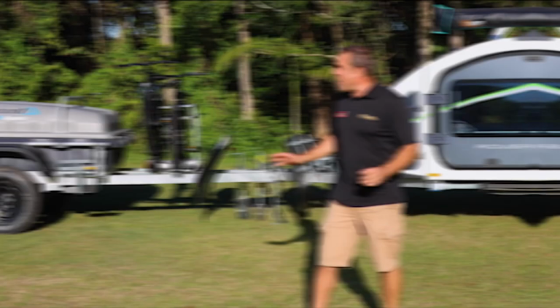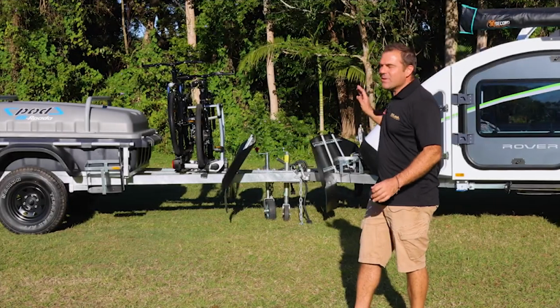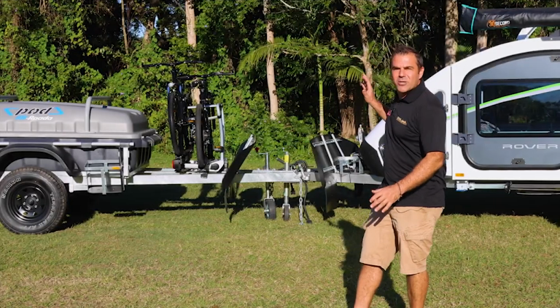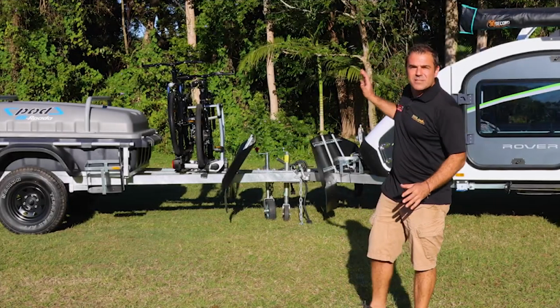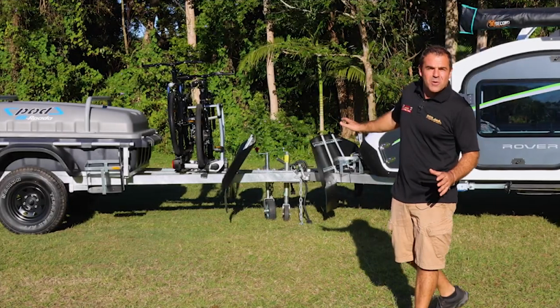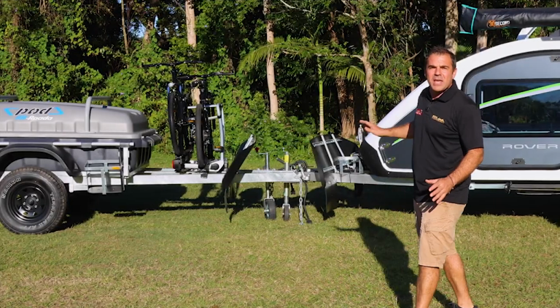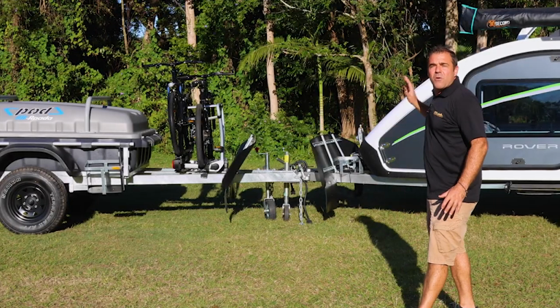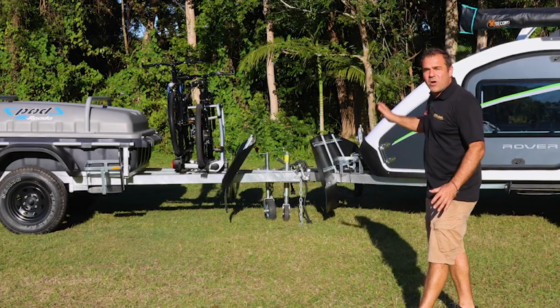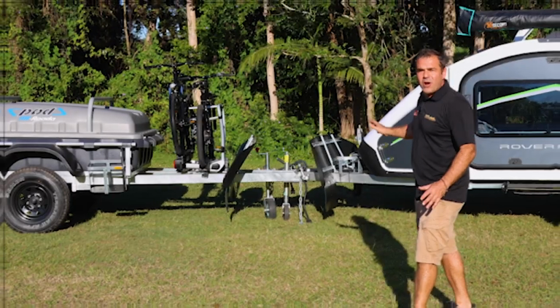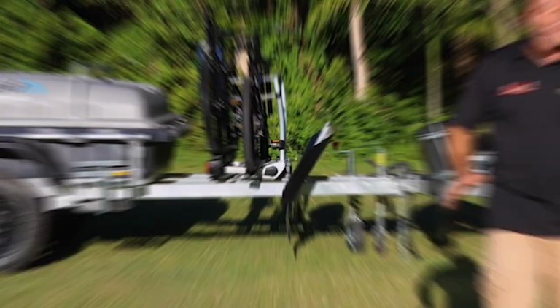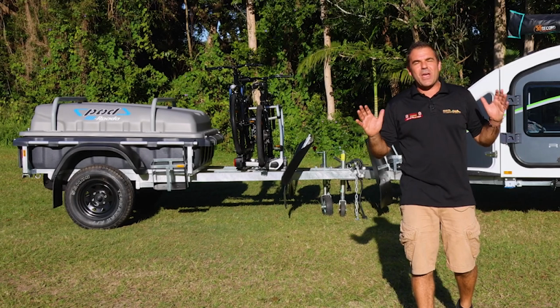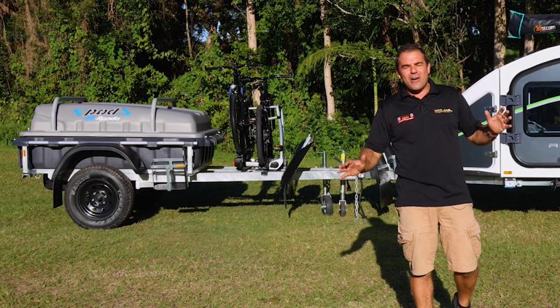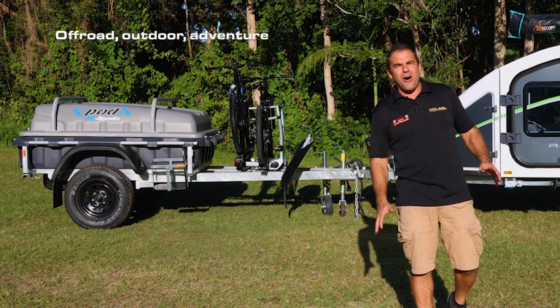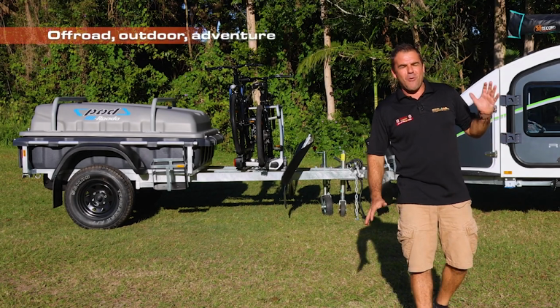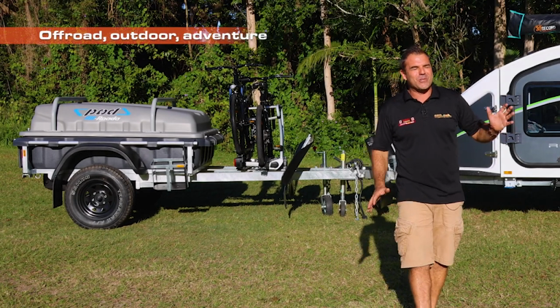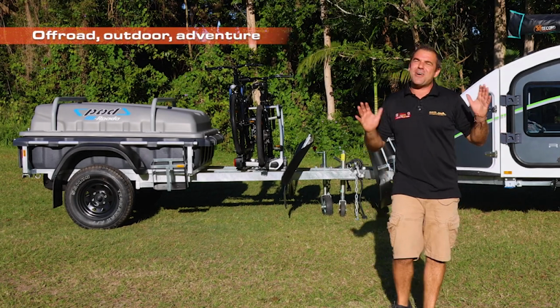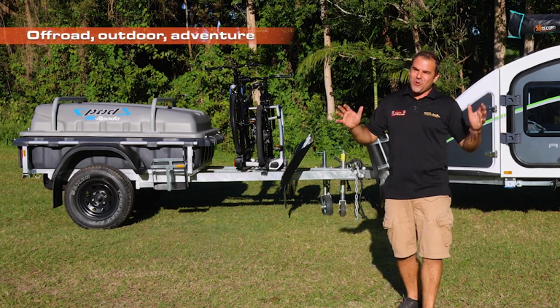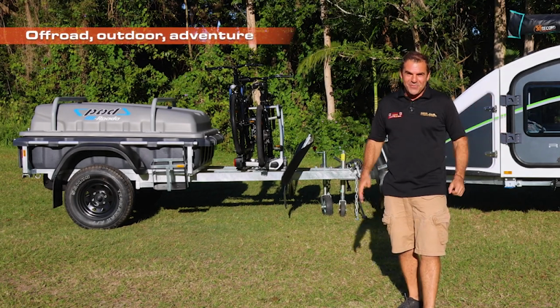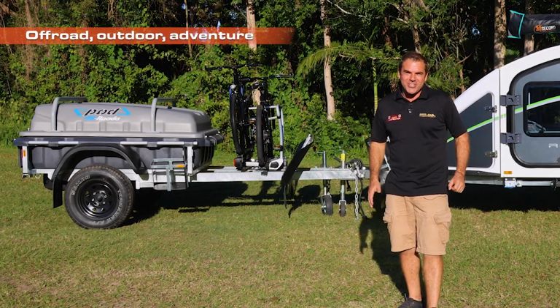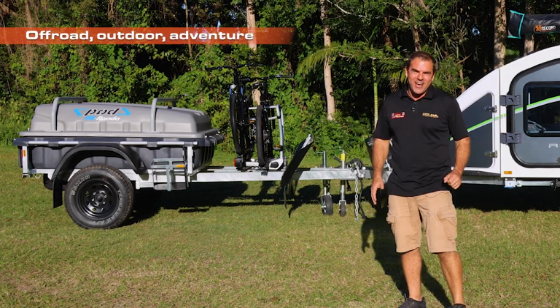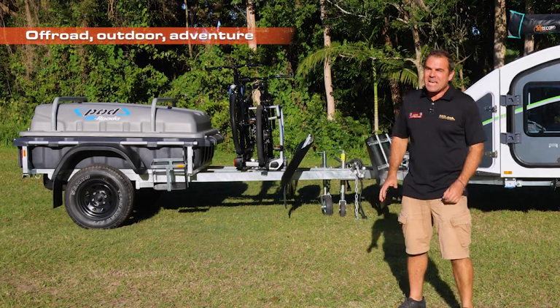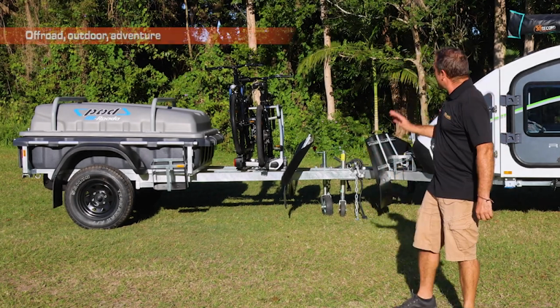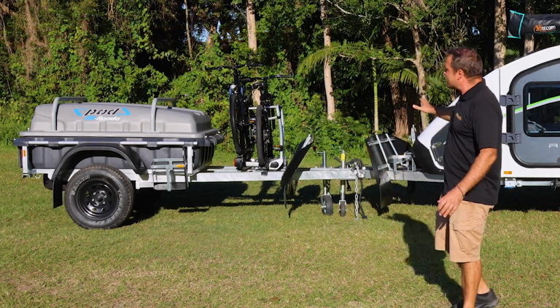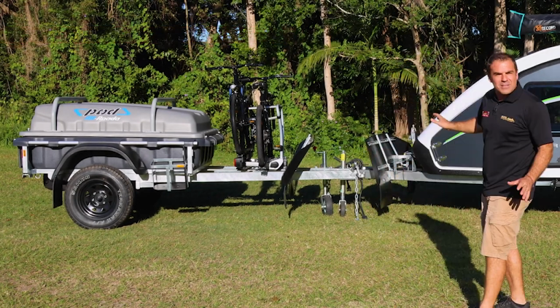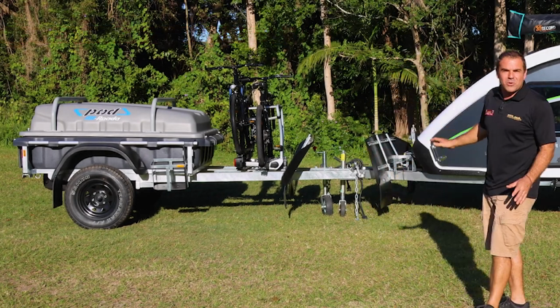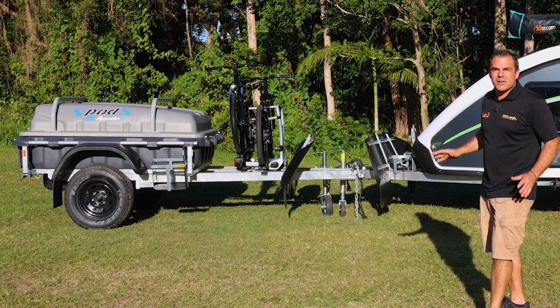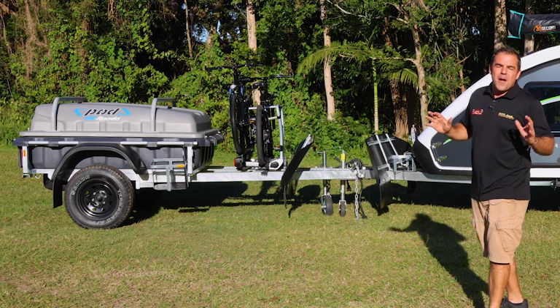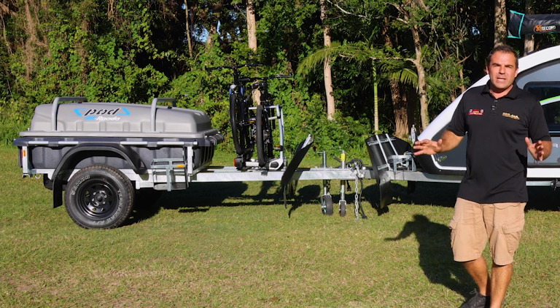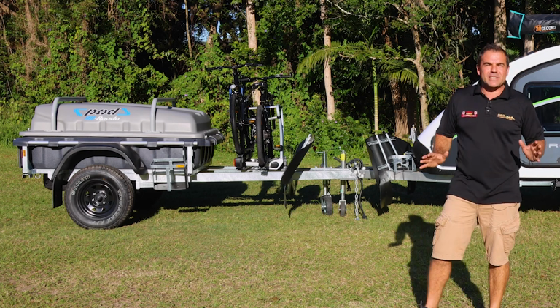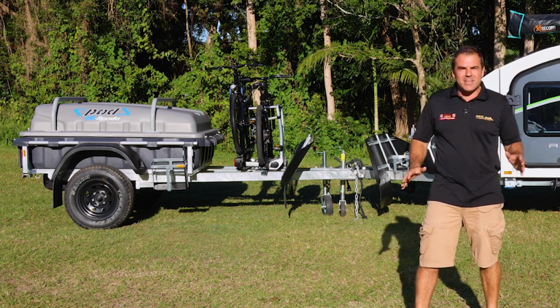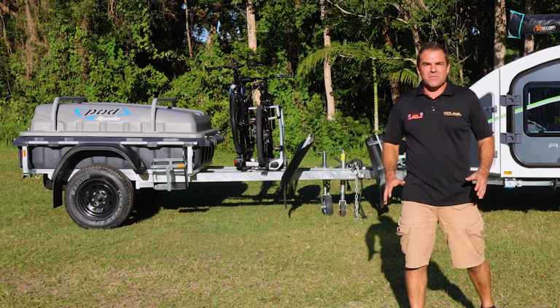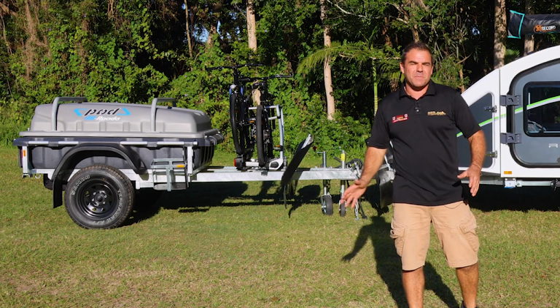We also include a Stockman stone guard because we are off-road outdoor adventure guys, so these front stone guards are really protecting my investment.